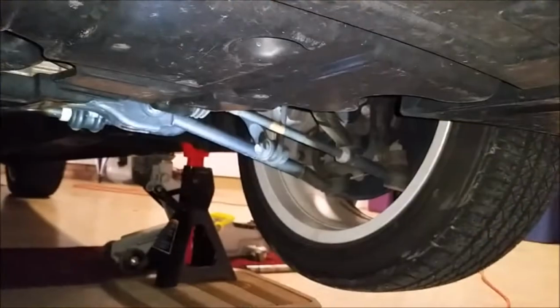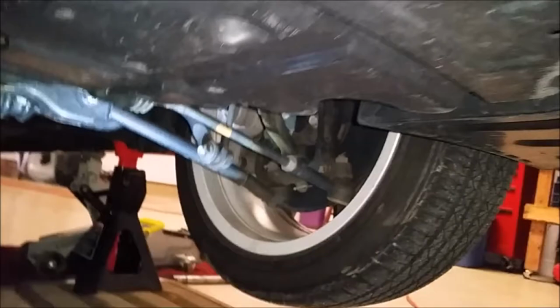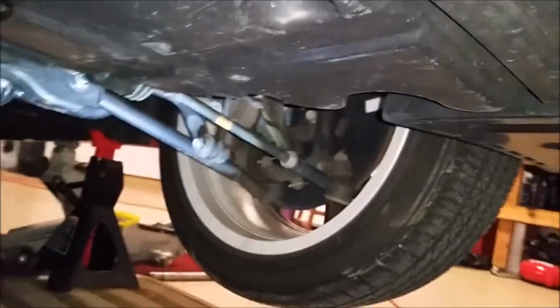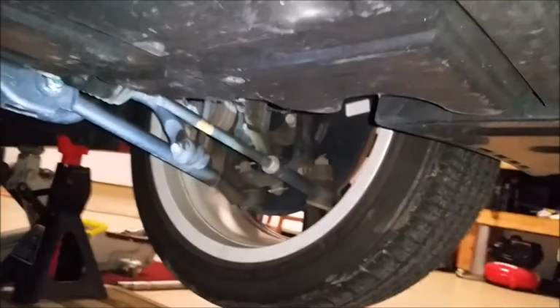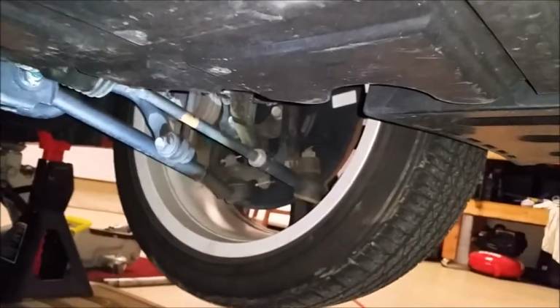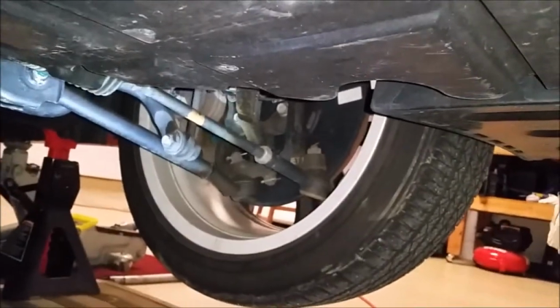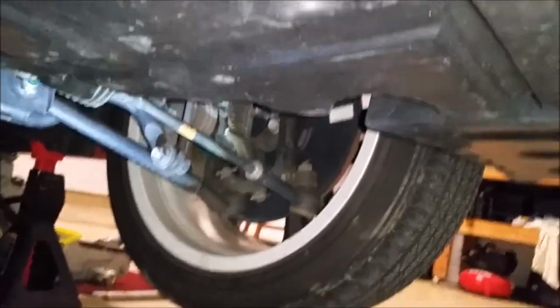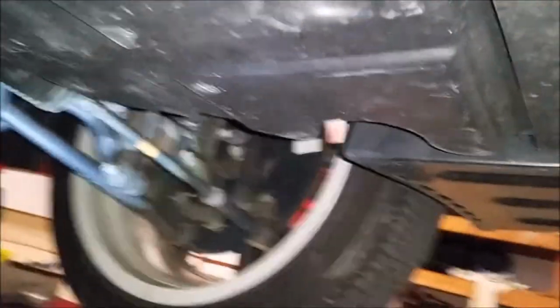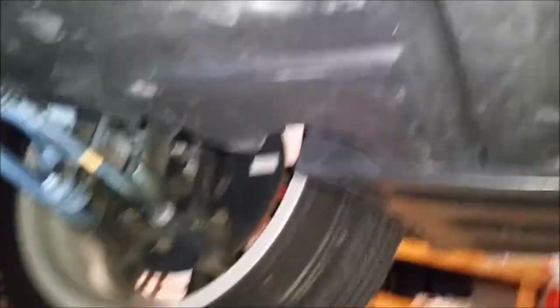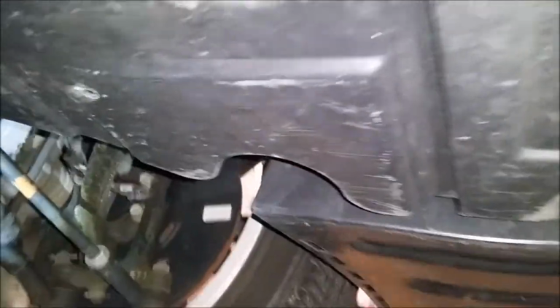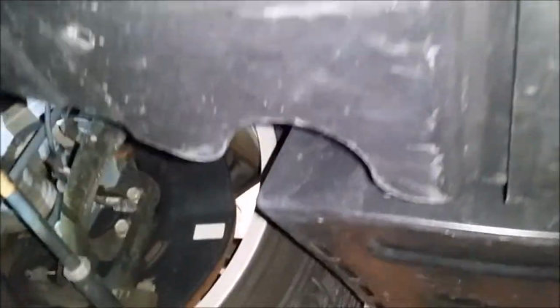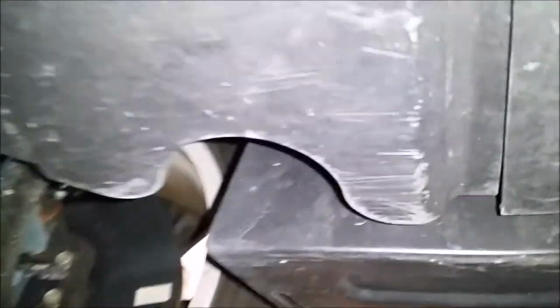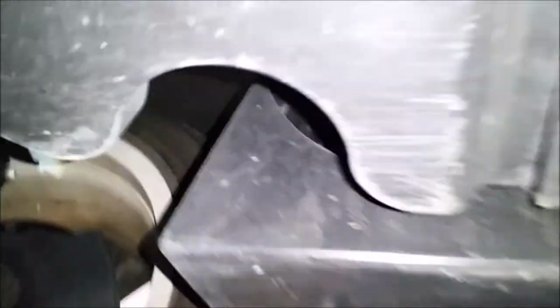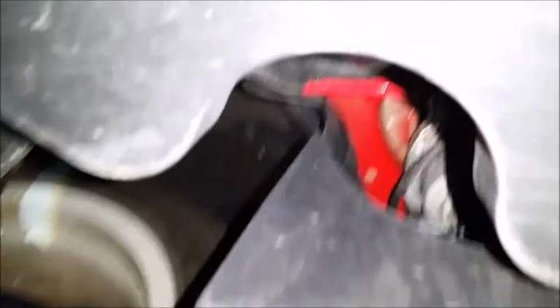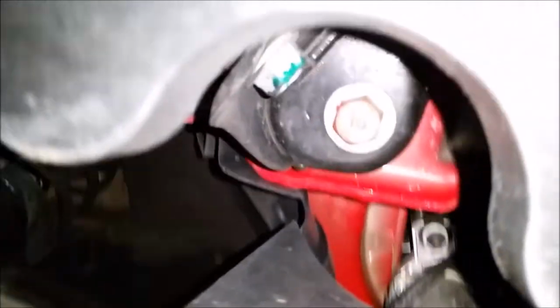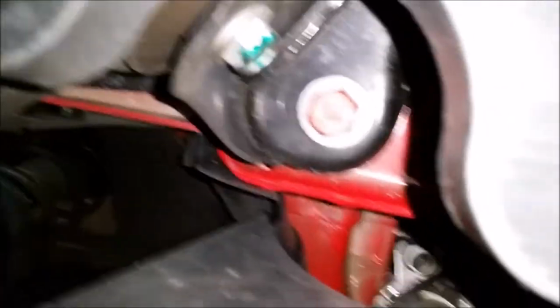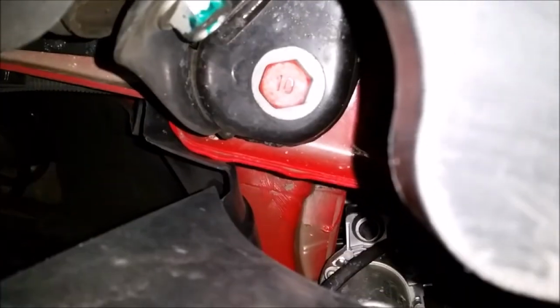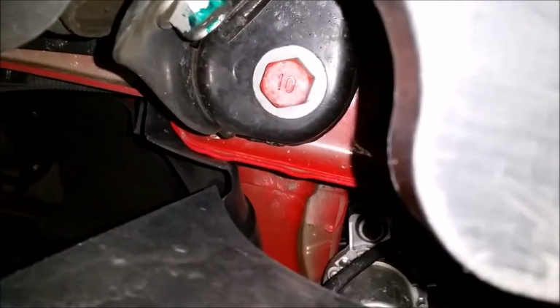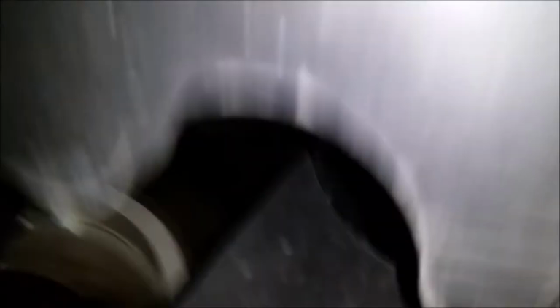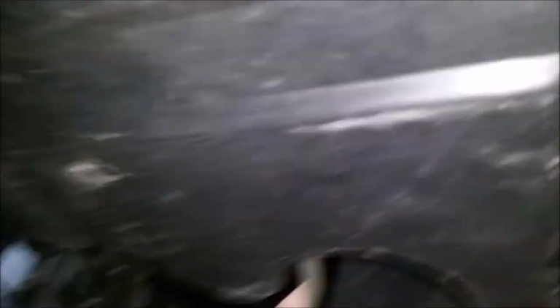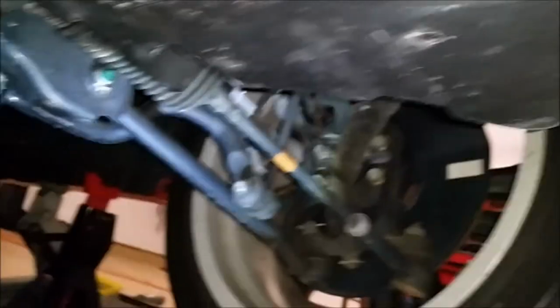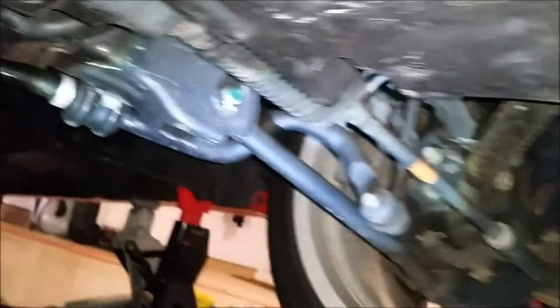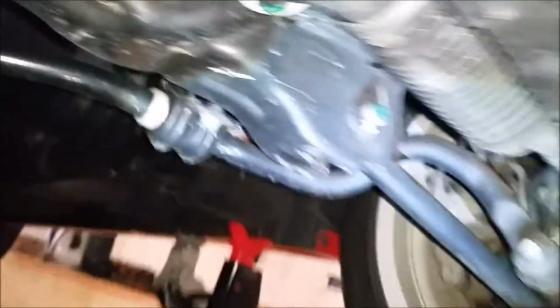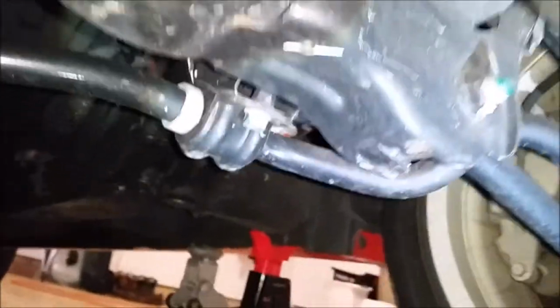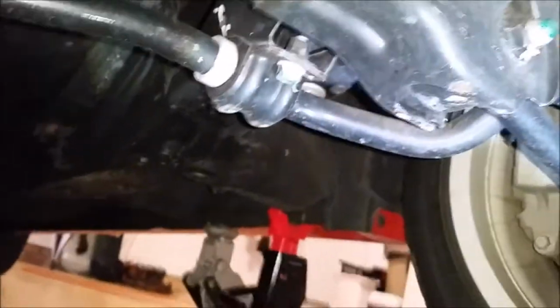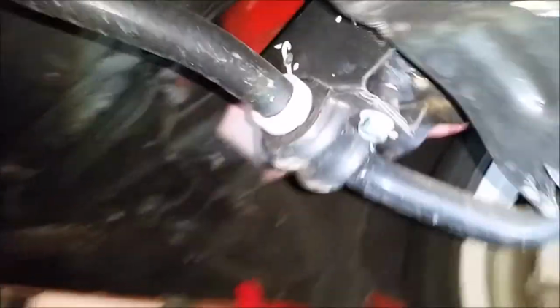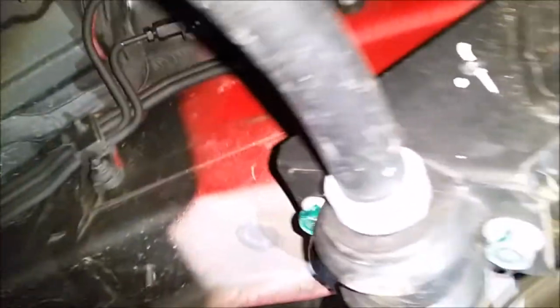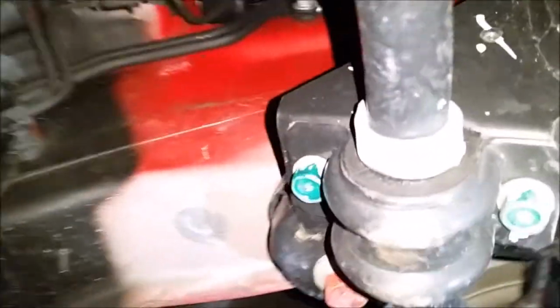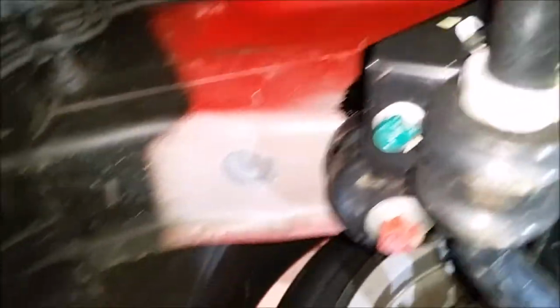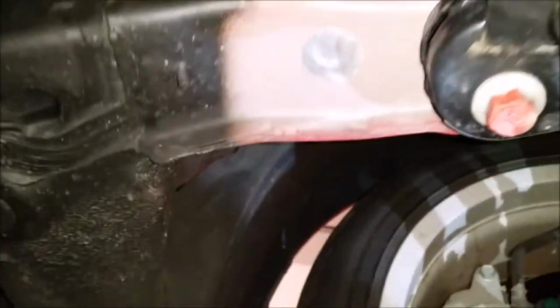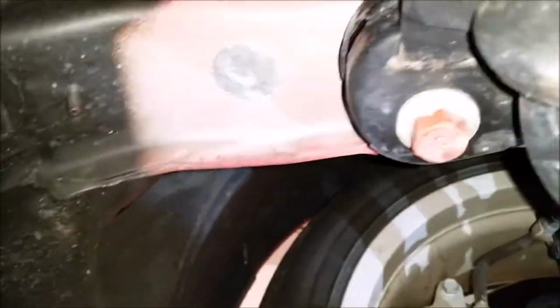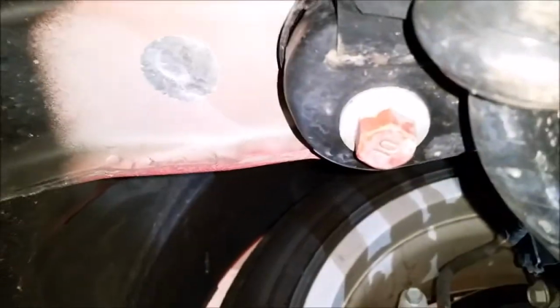We're now under the car on the driver's side front wheel. The first bolt you will see right up here, and then the second bolt is right behind the sway bar — it's the pink one.